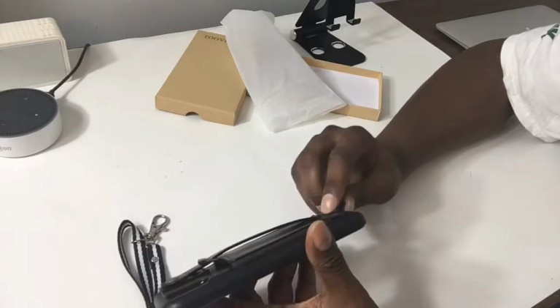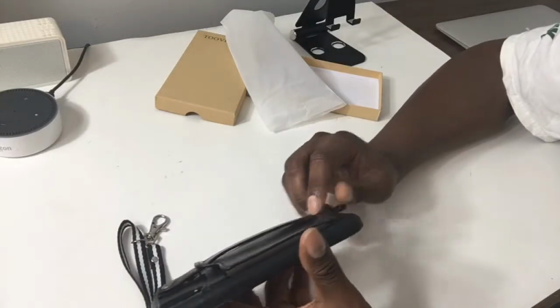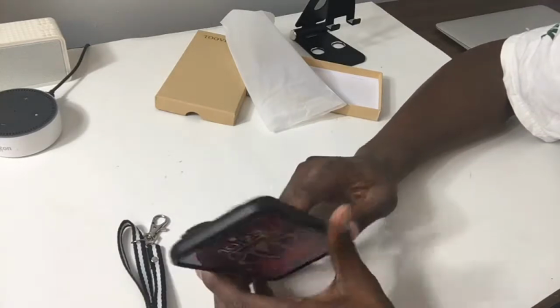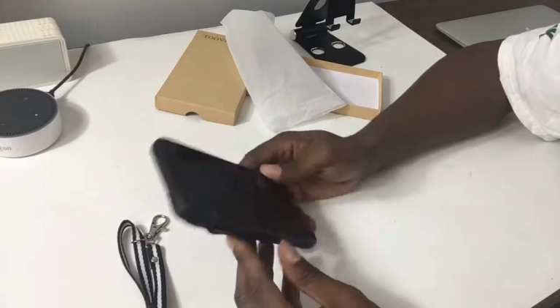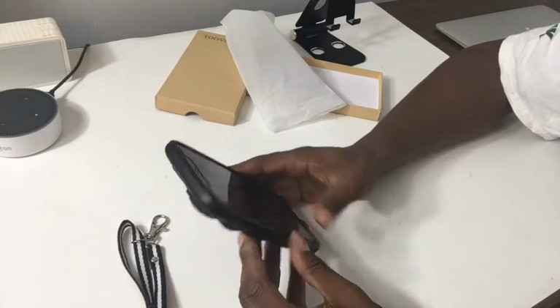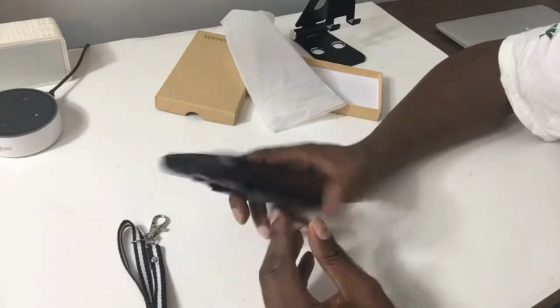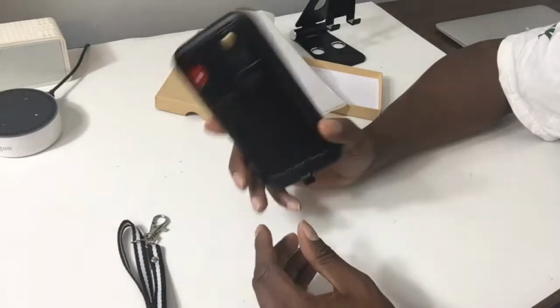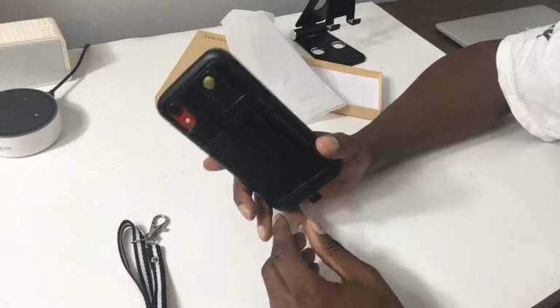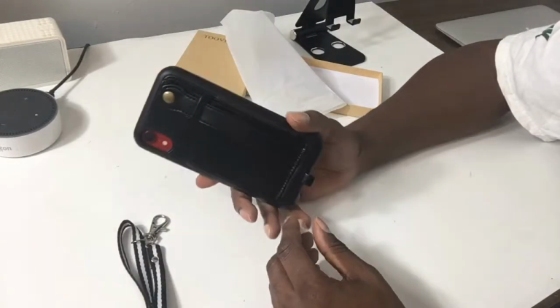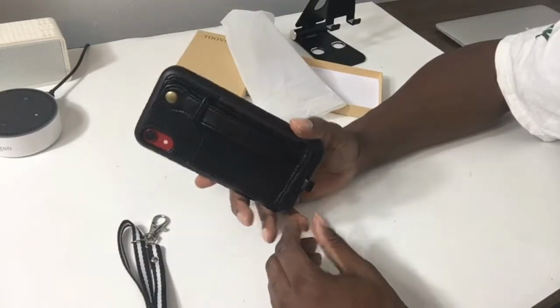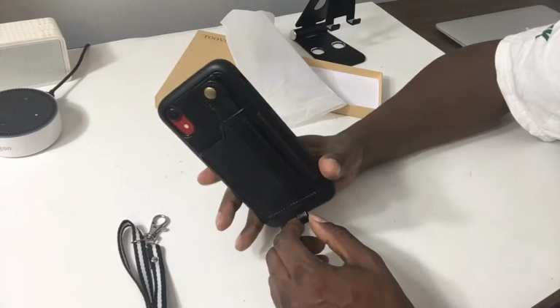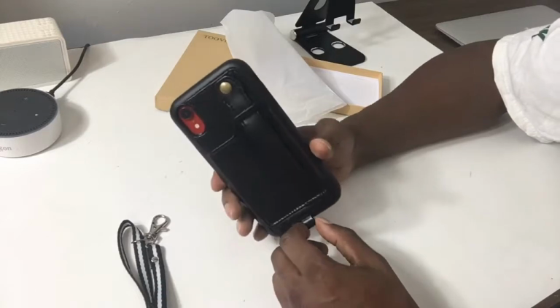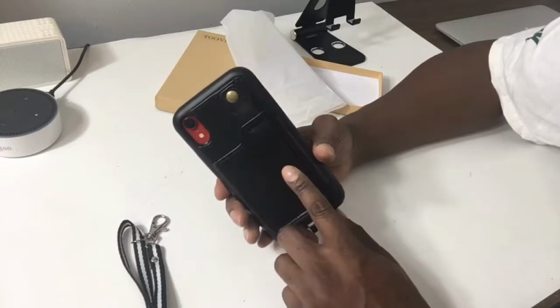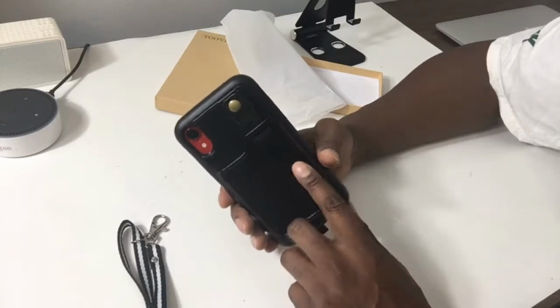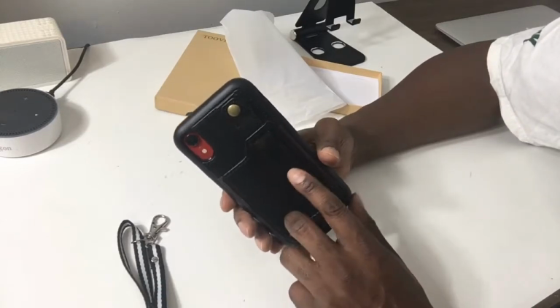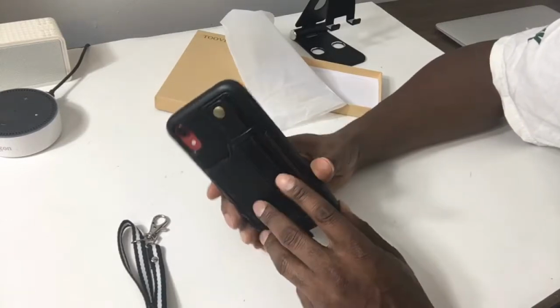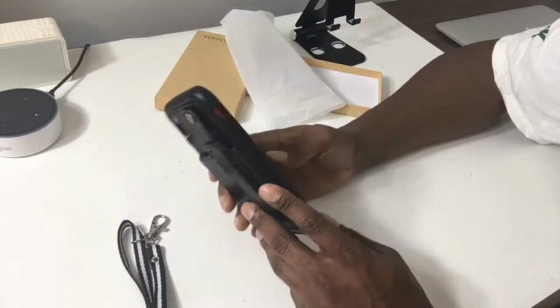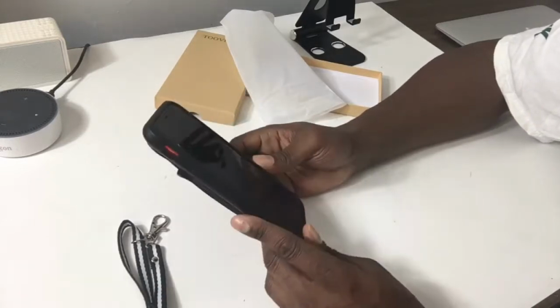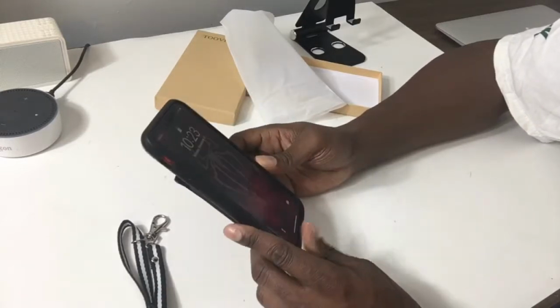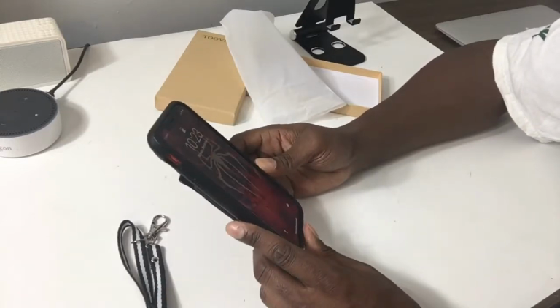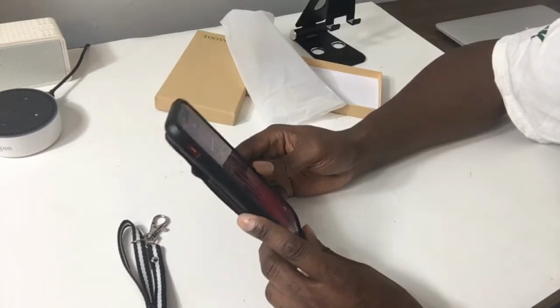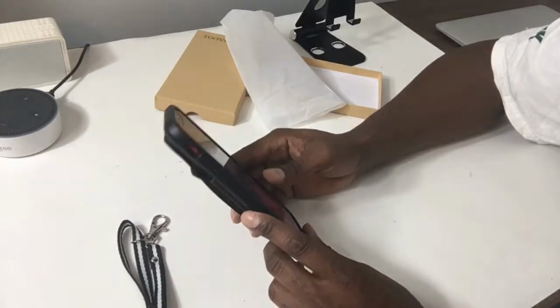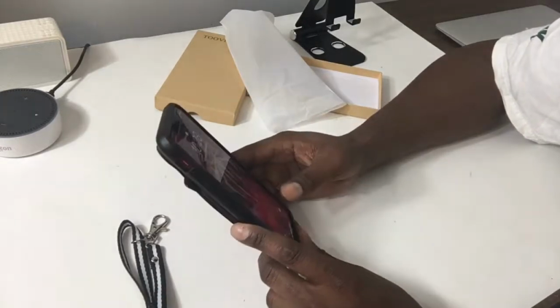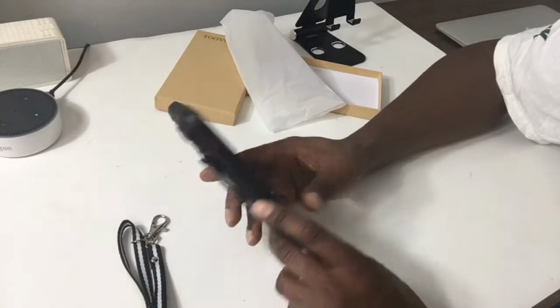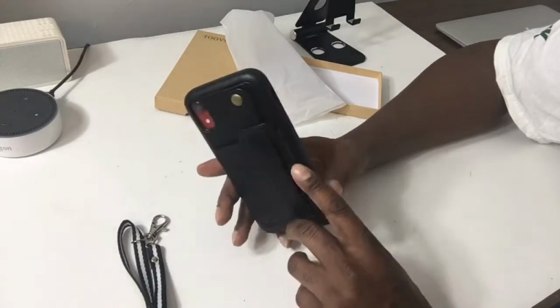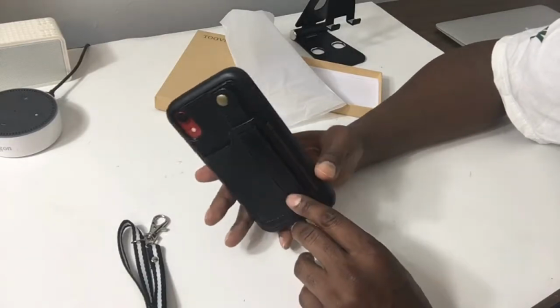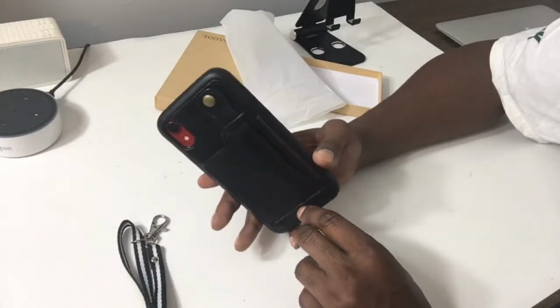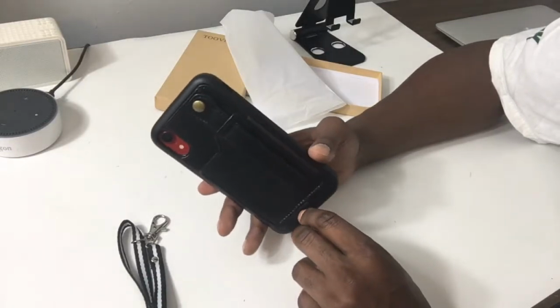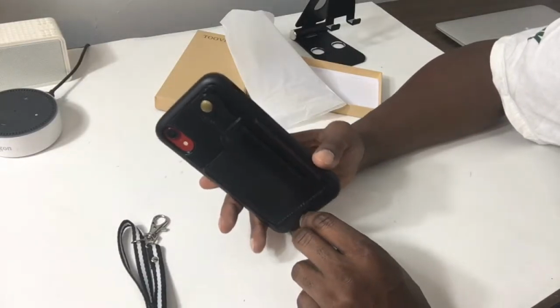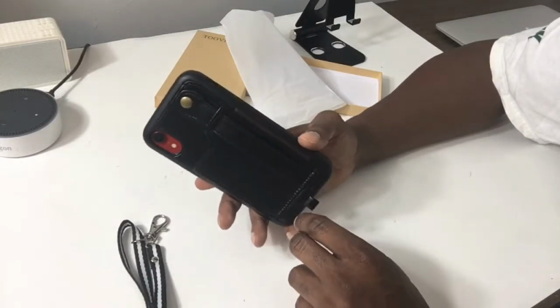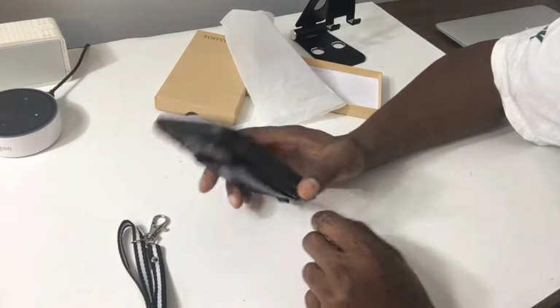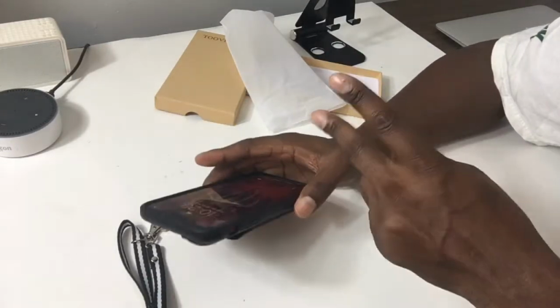I'll go ahead and leave a link down in the description for how you can pick this up and the pricing. If you have any other questions or comments, go ahead and leave them down below. Until next time, peace.